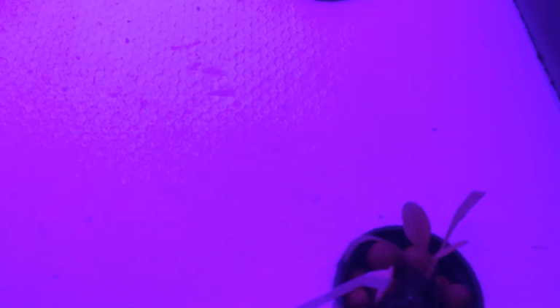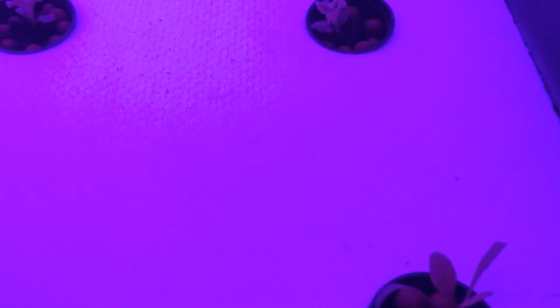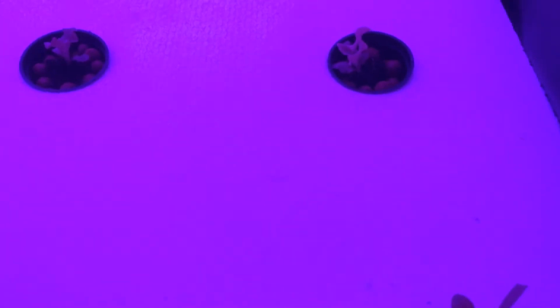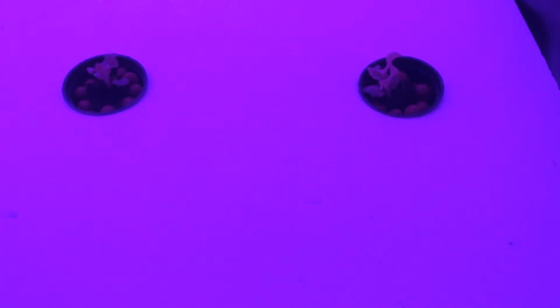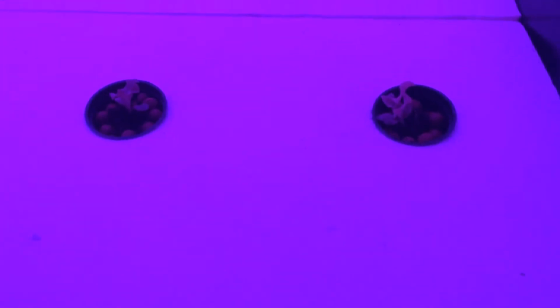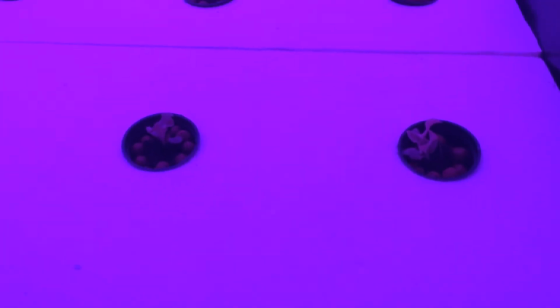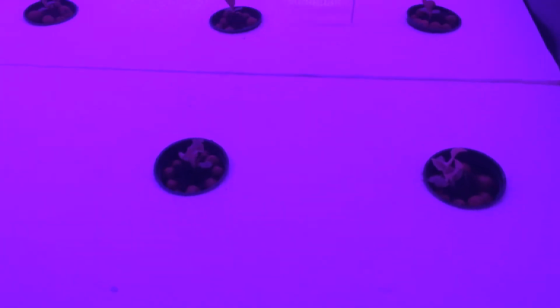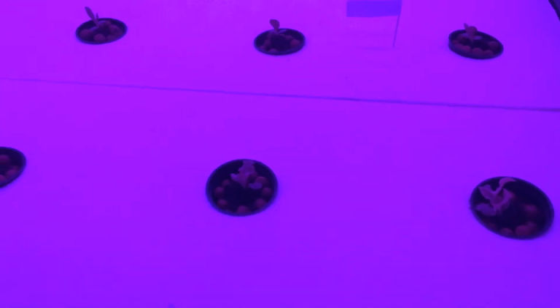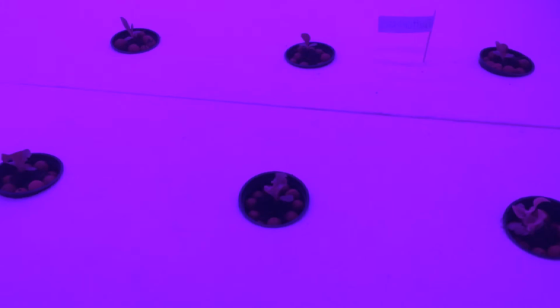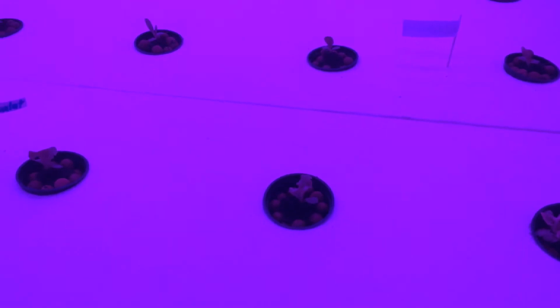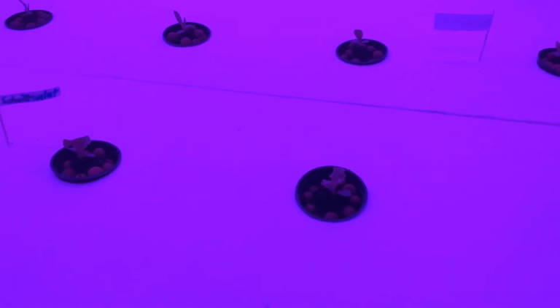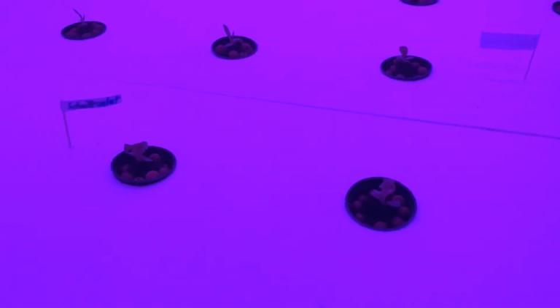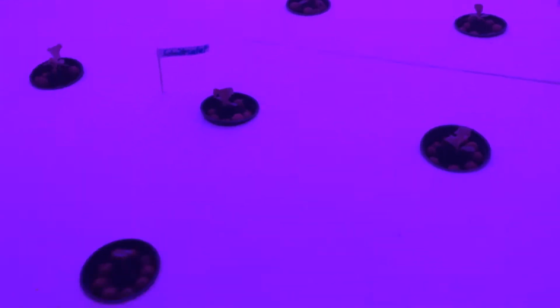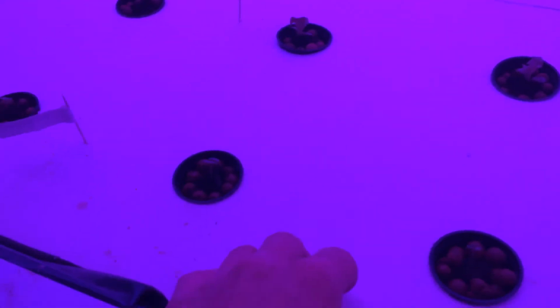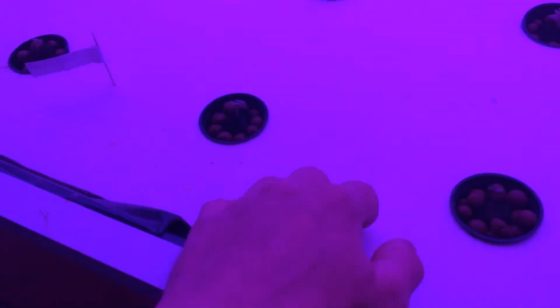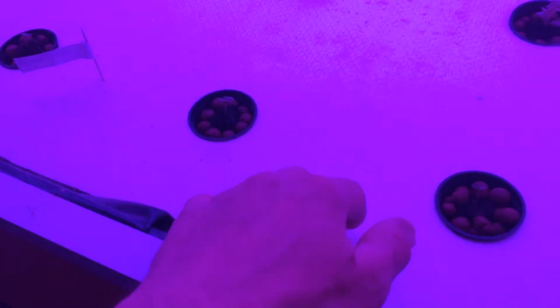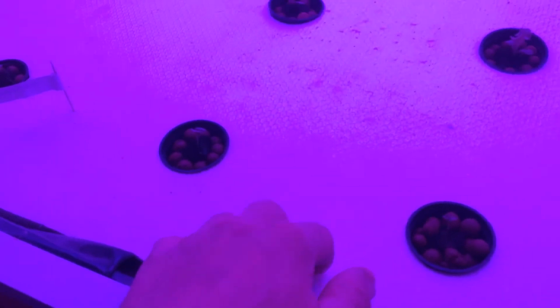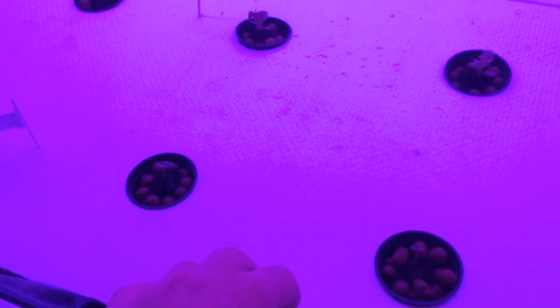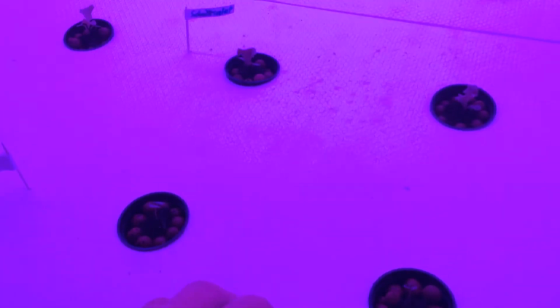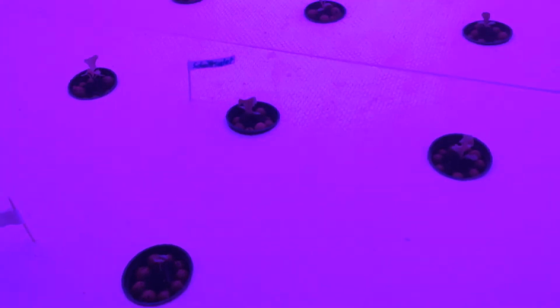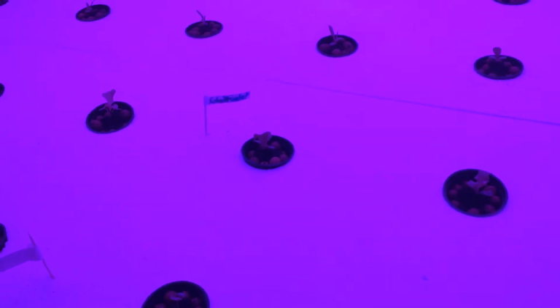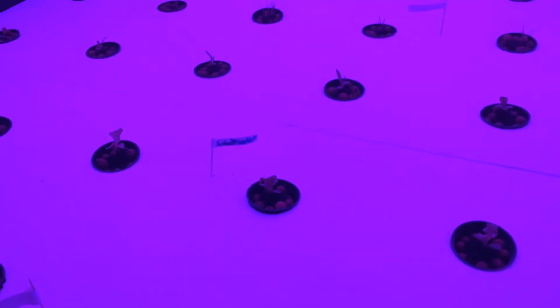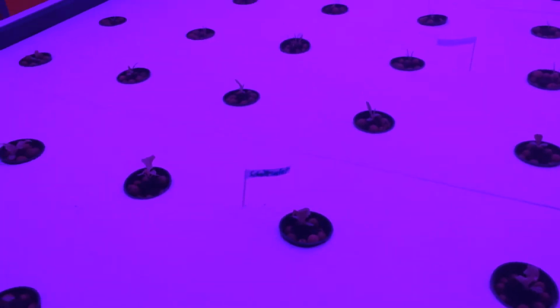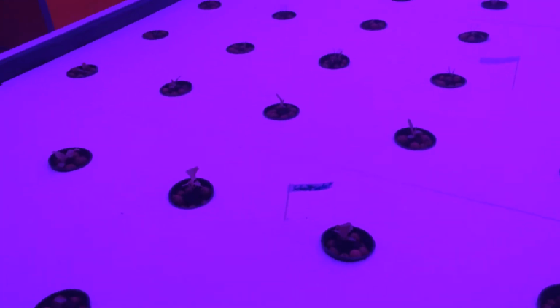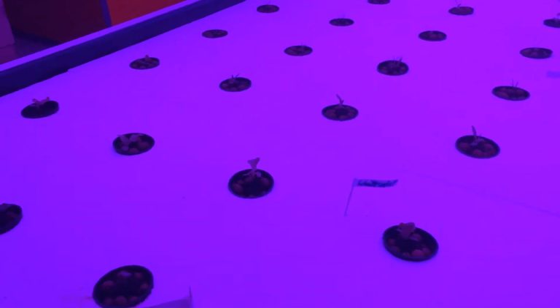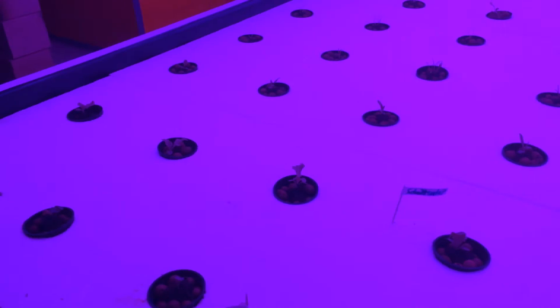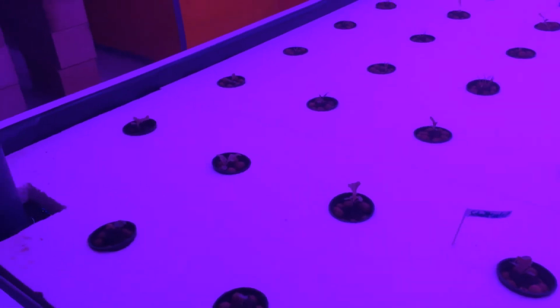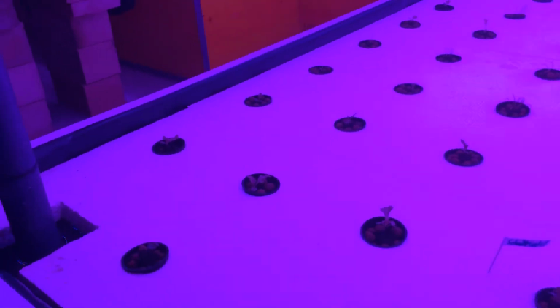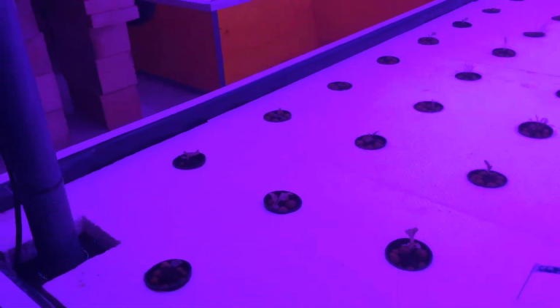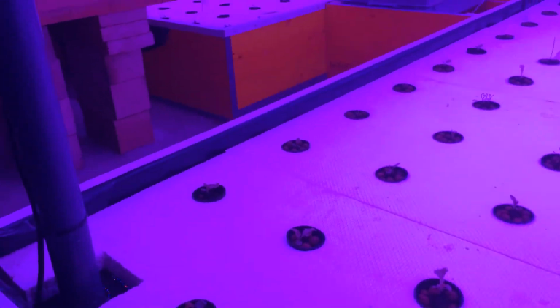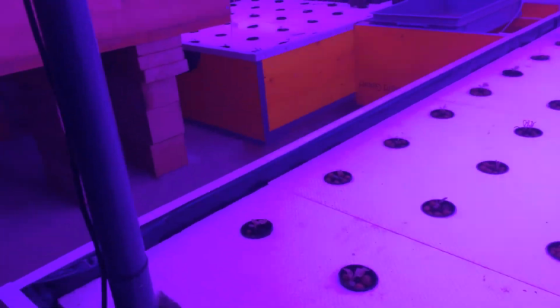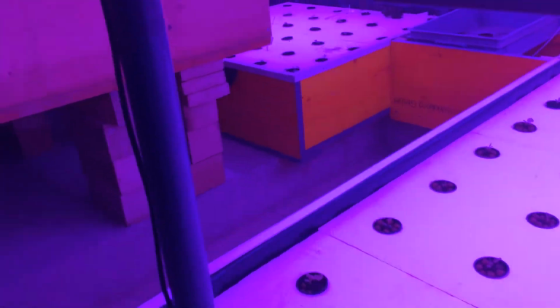We've only planted a couple of days ago, and there haven't been any fish in the system up until now. This is all deep water culture — this is our floating roof system, with about 30 to 35 centimetres of water underneath.